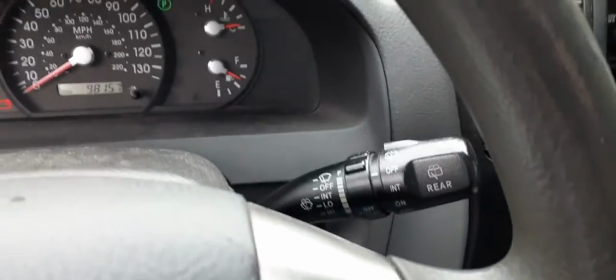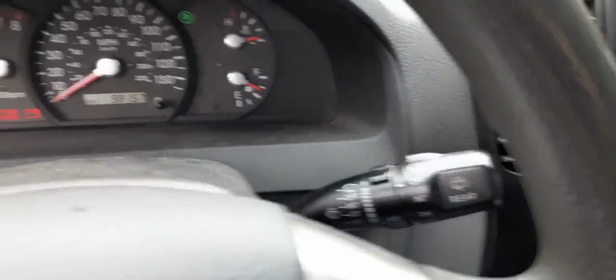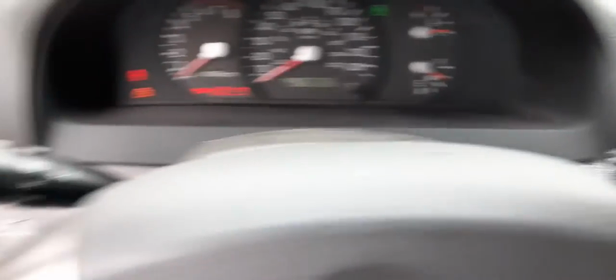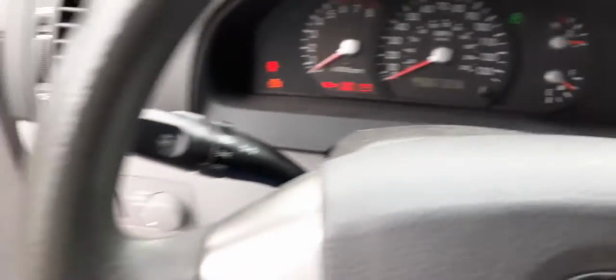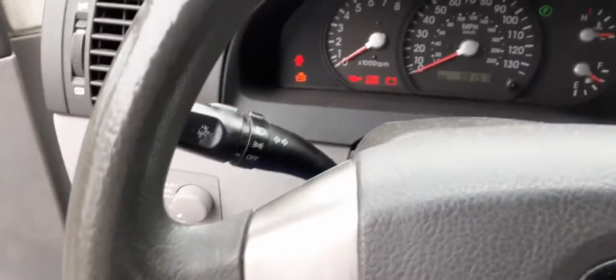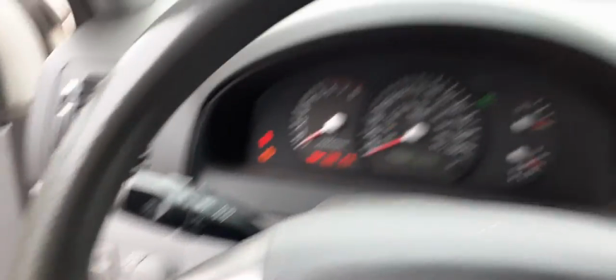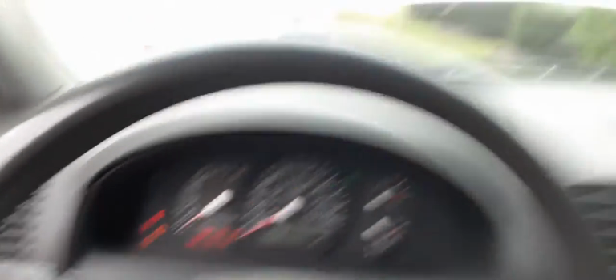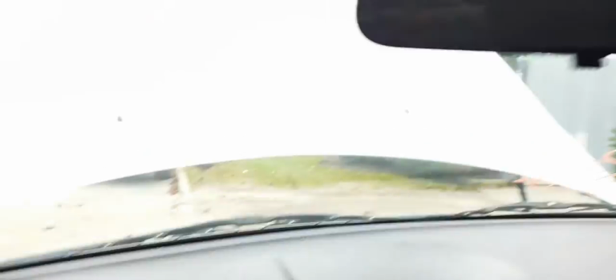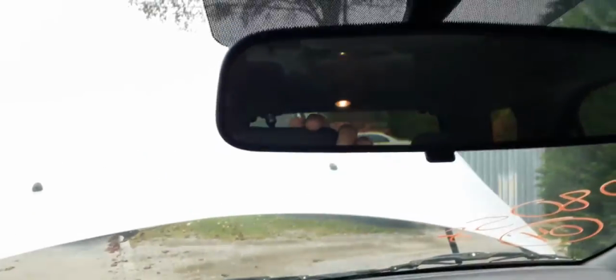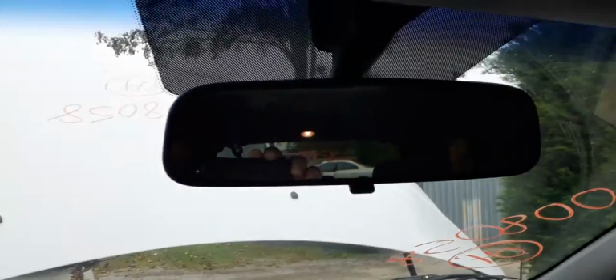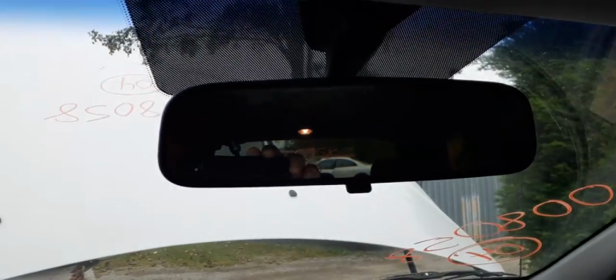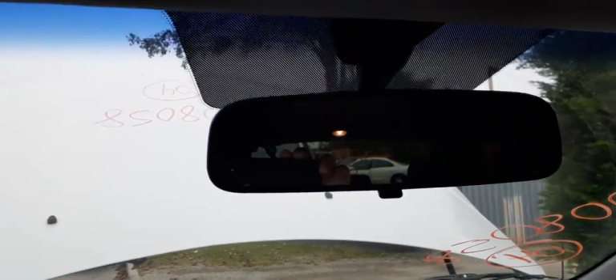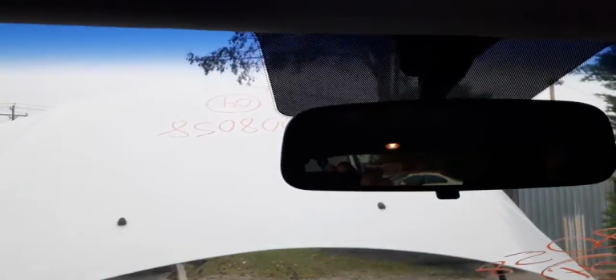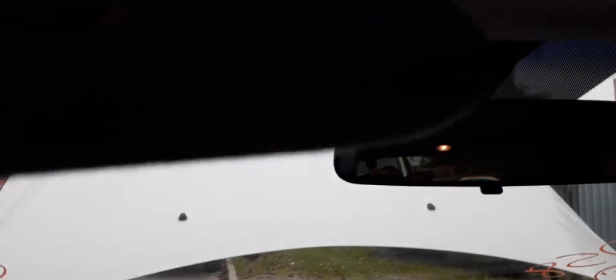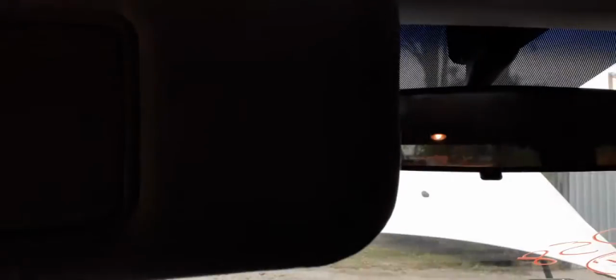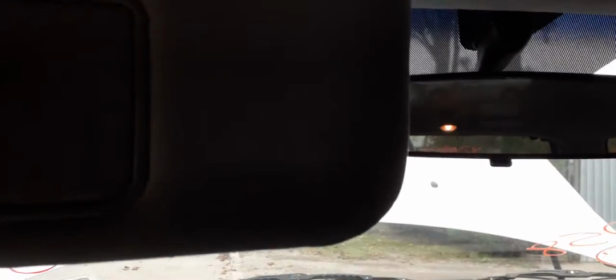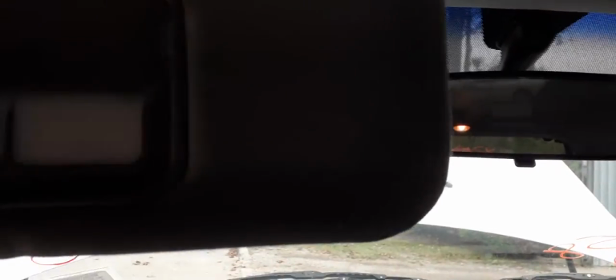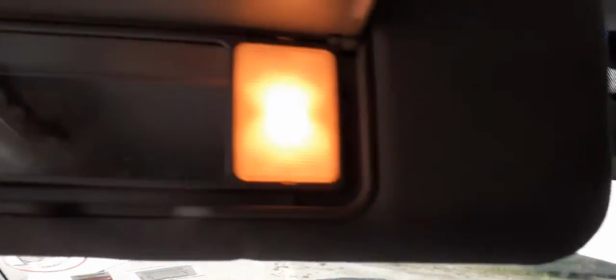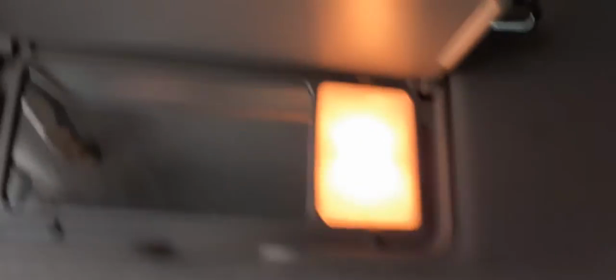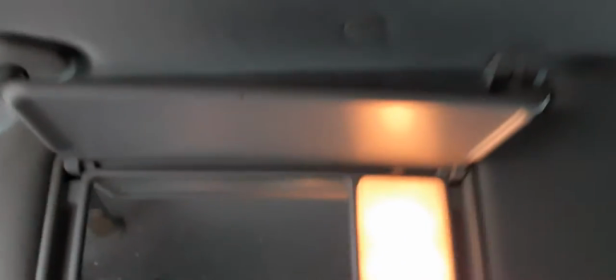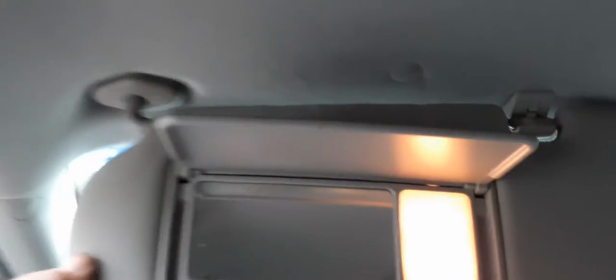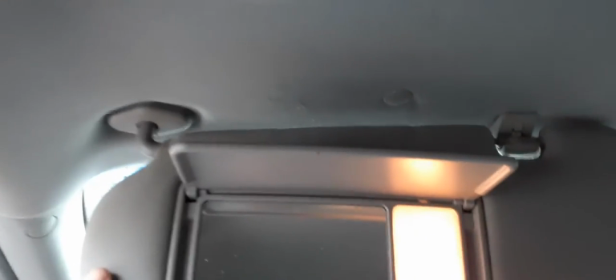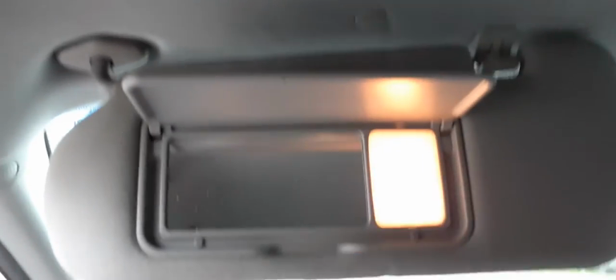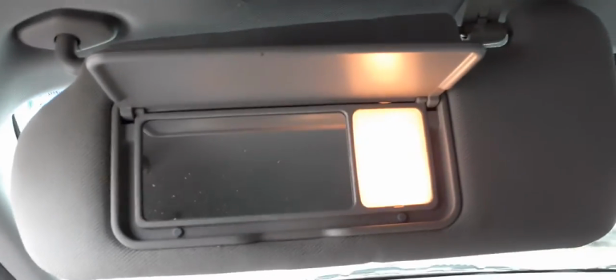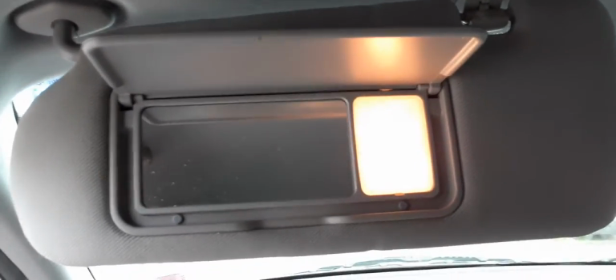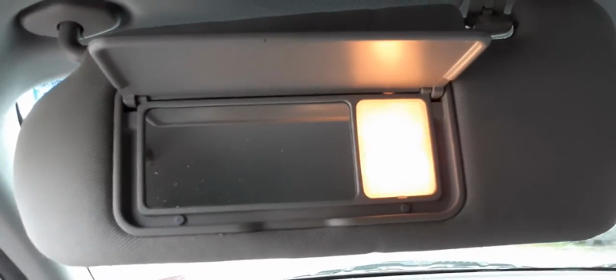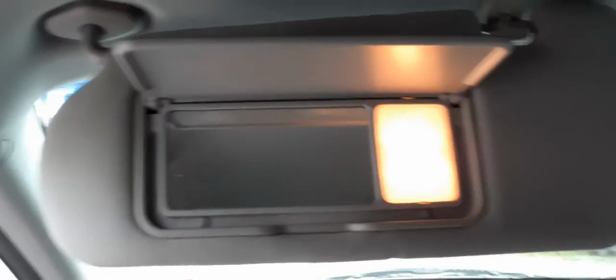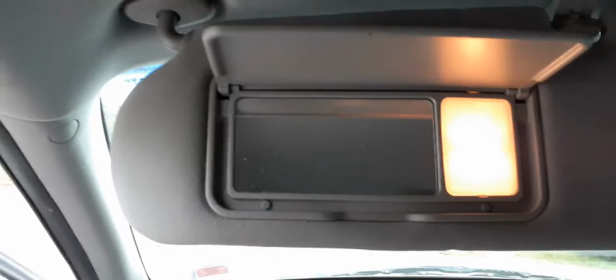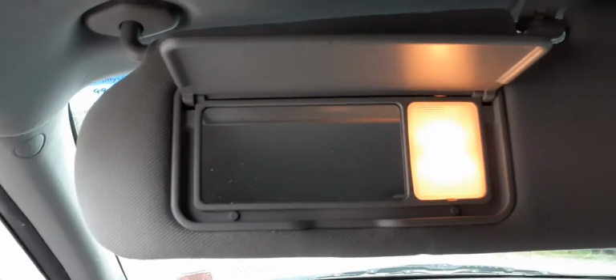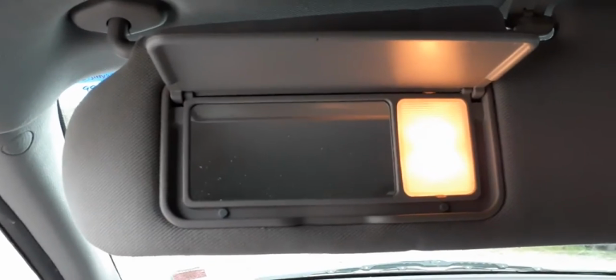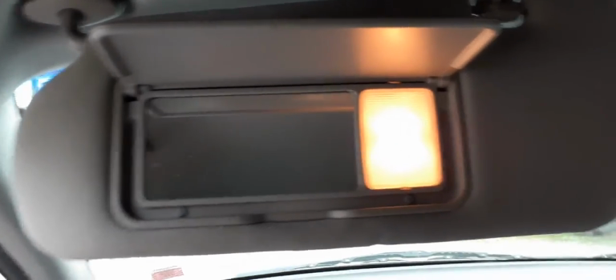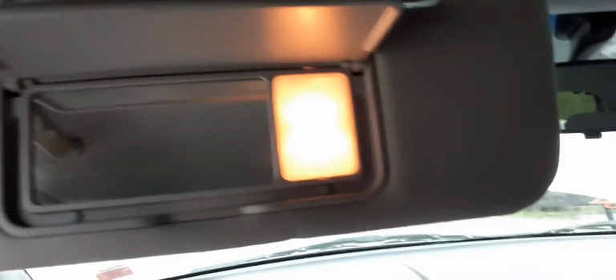Here's your switches — manual. Now it does say that these are non-illuminated mirrors, but there's the proof: it is illuminated.